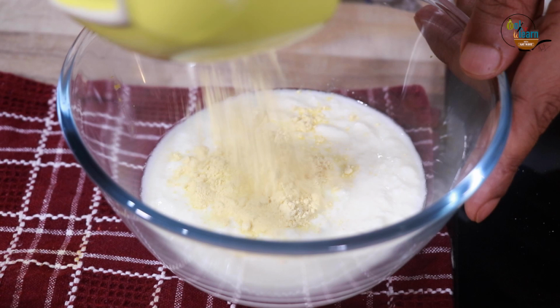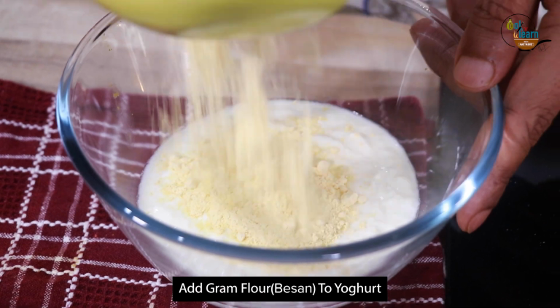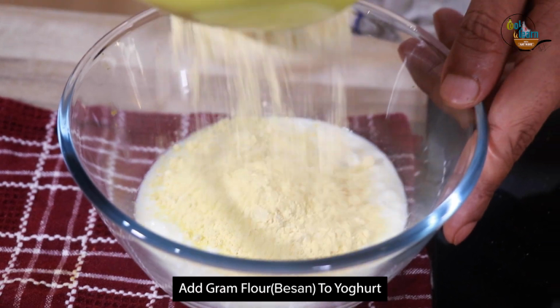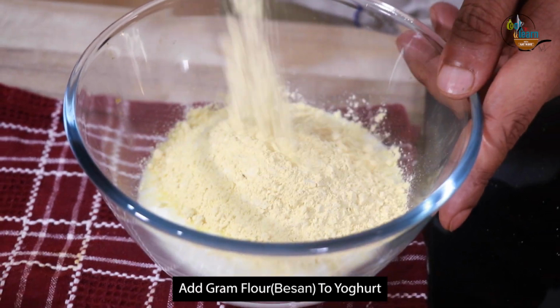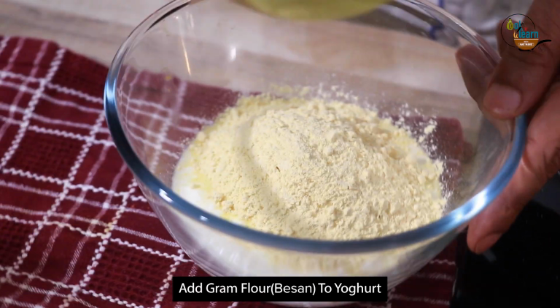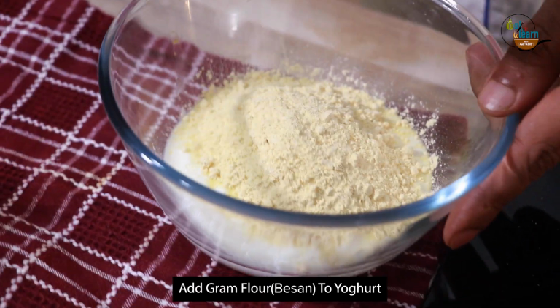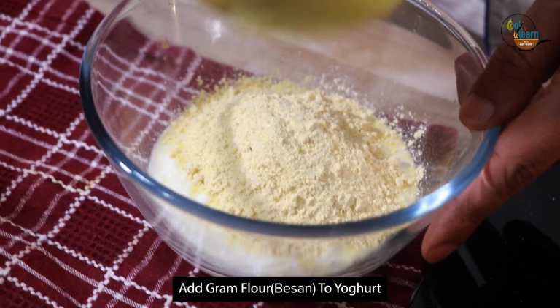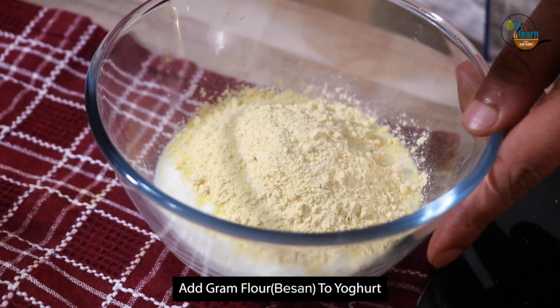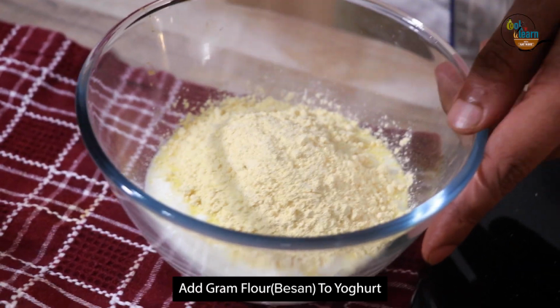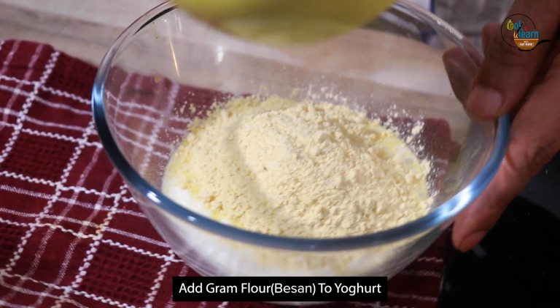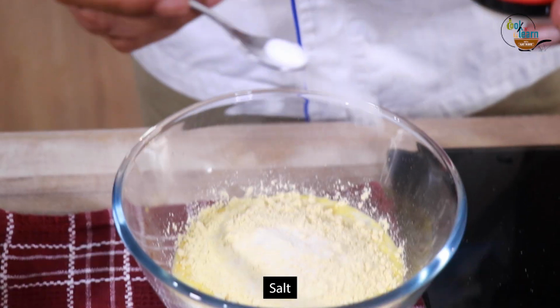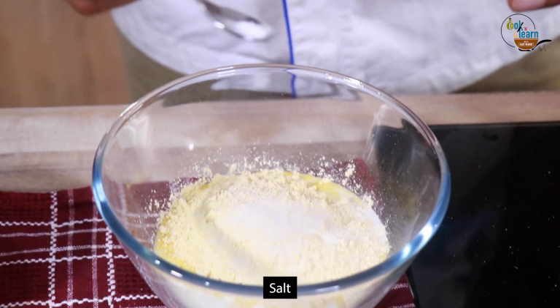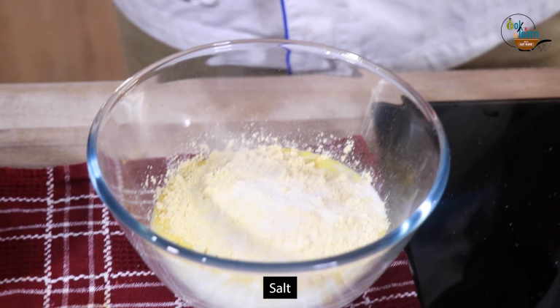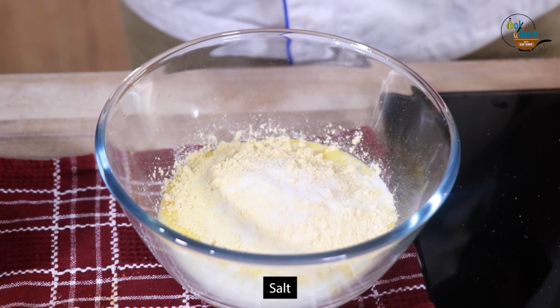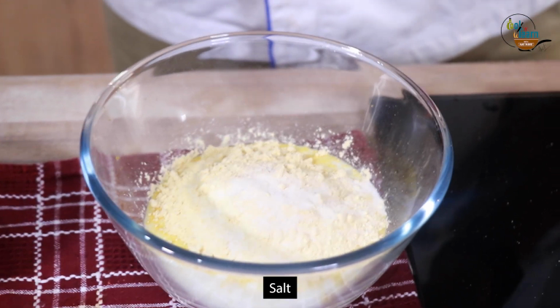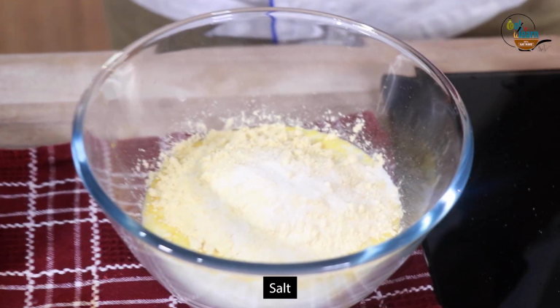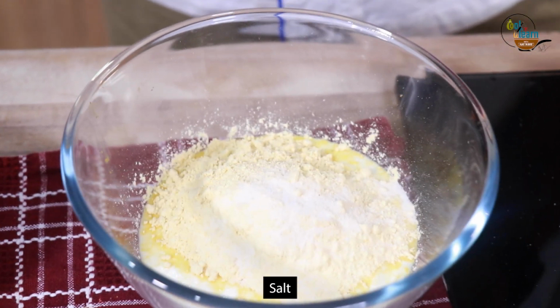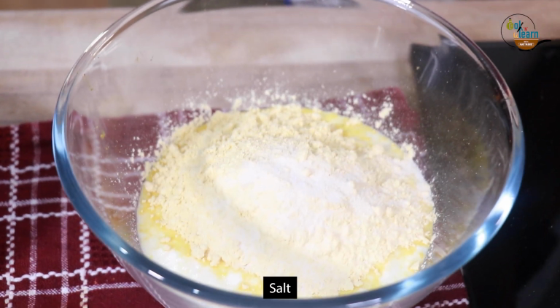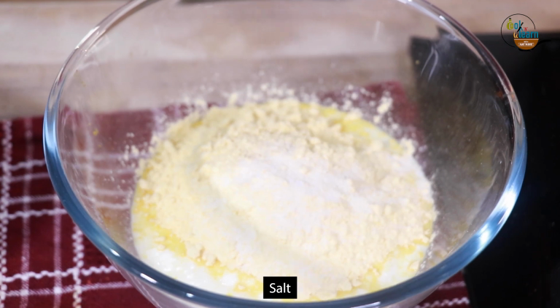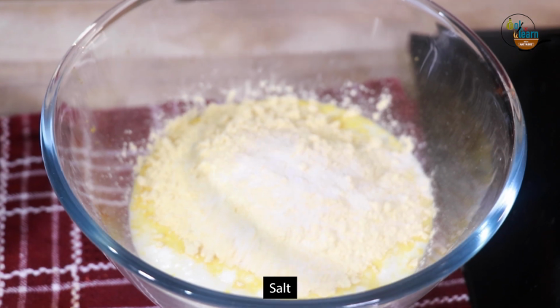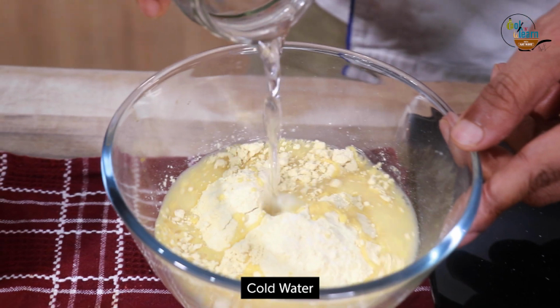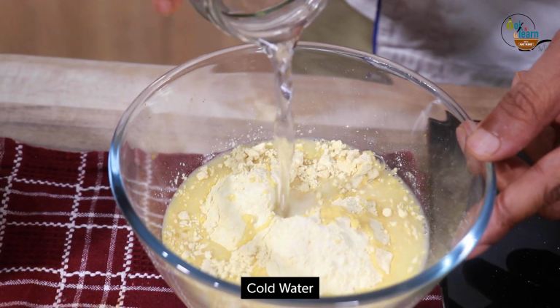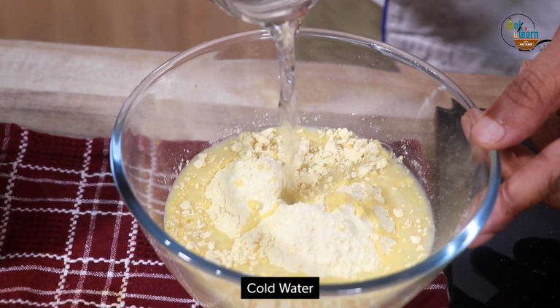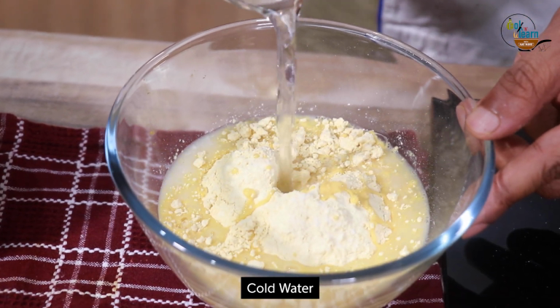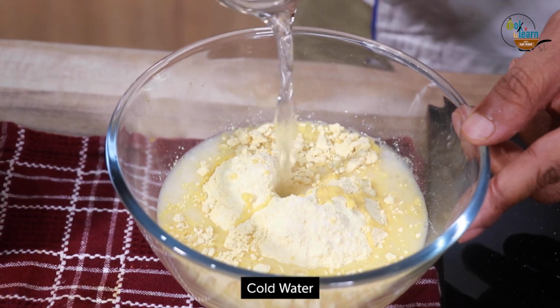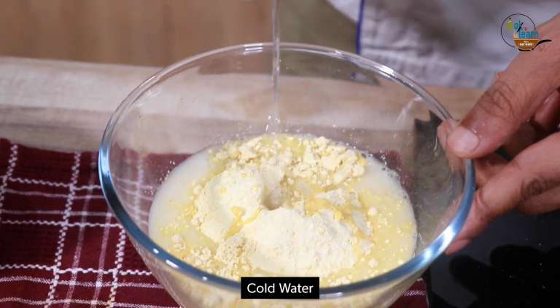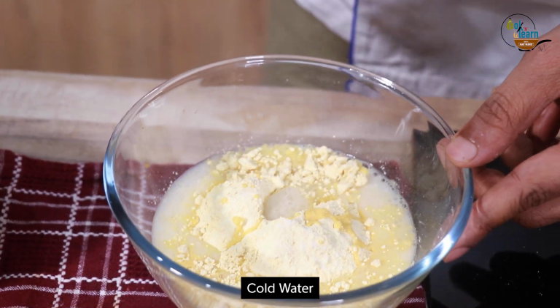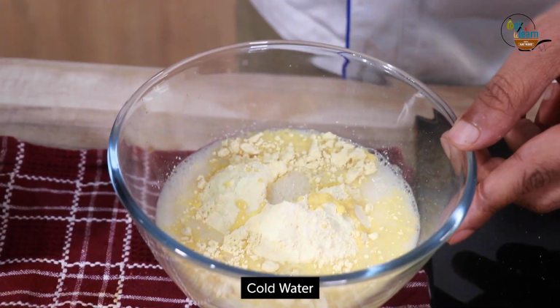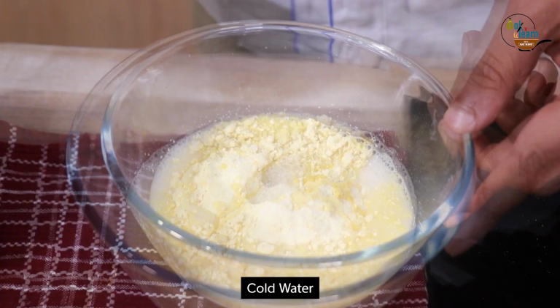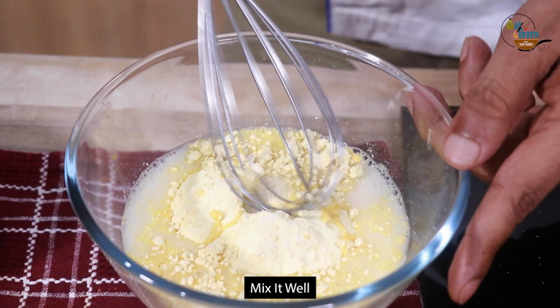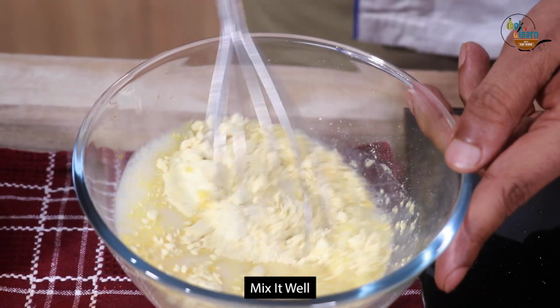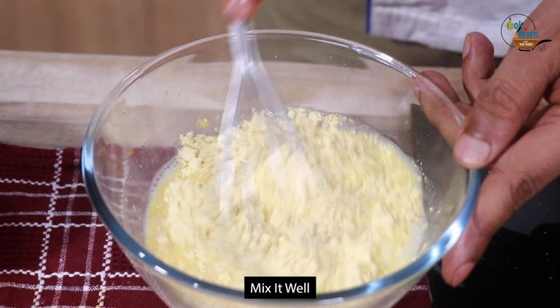Take 200 grams yogurt and add 40 grams basil flour to it. Add salt and some cold water and mix it well. Make sure there are no lumps.